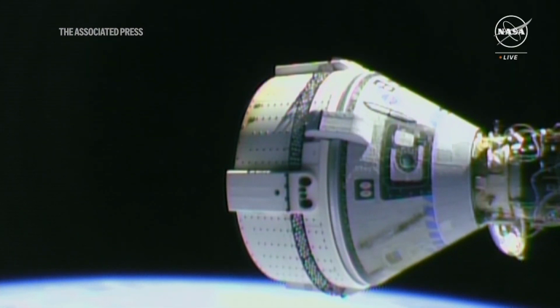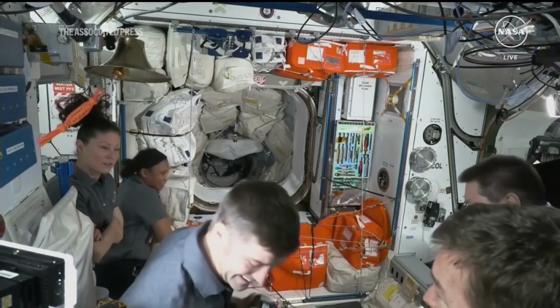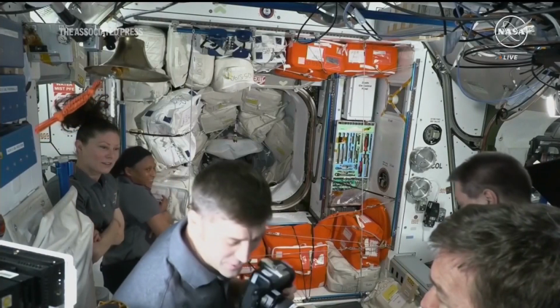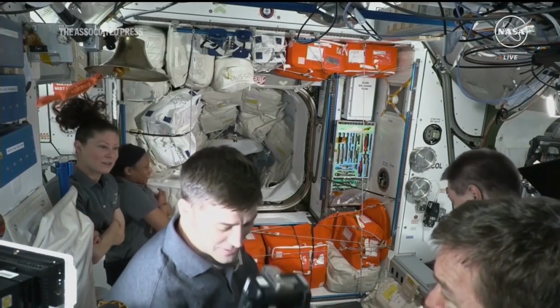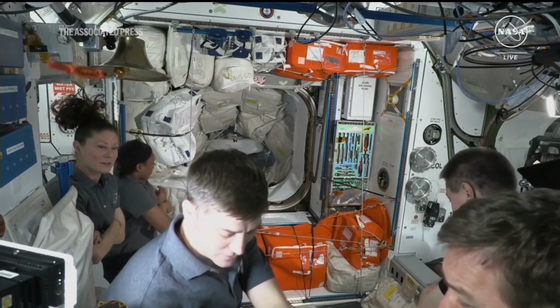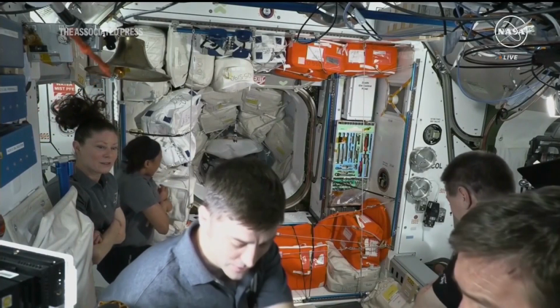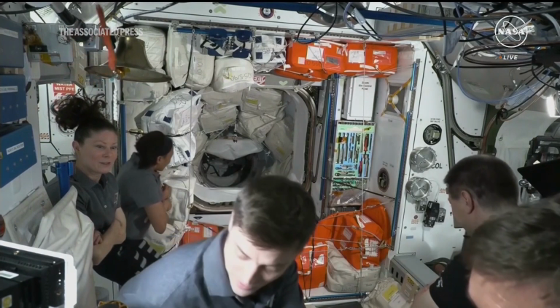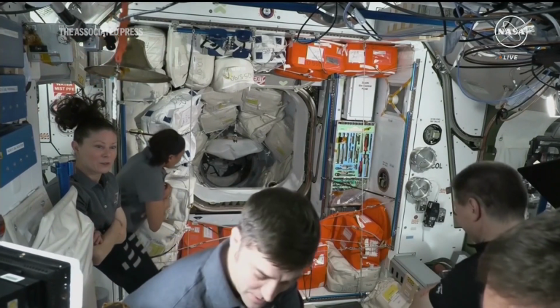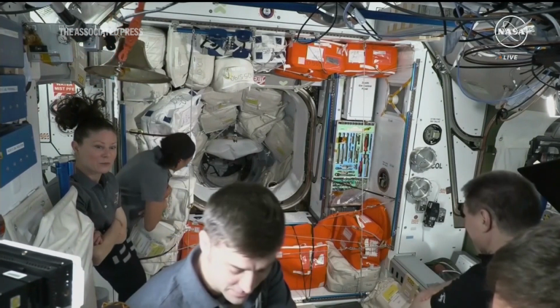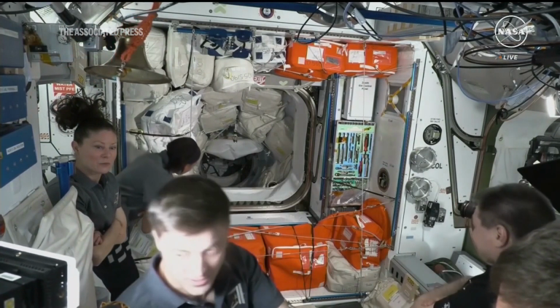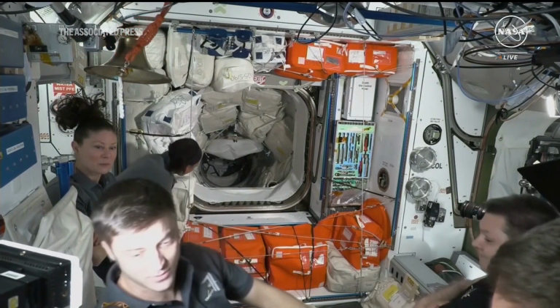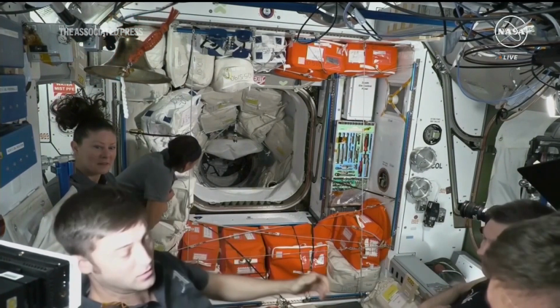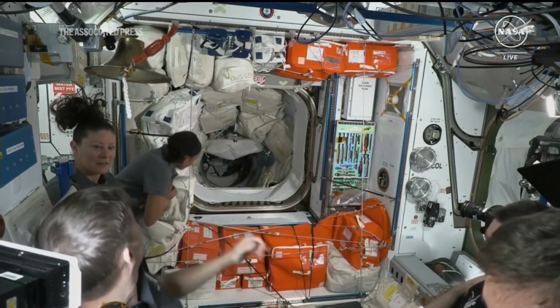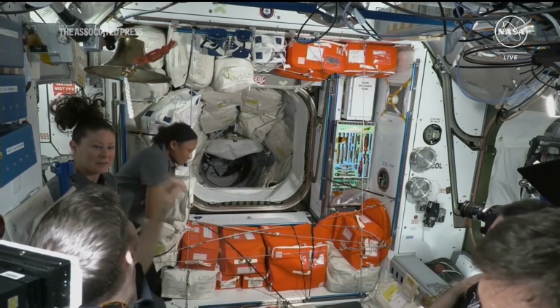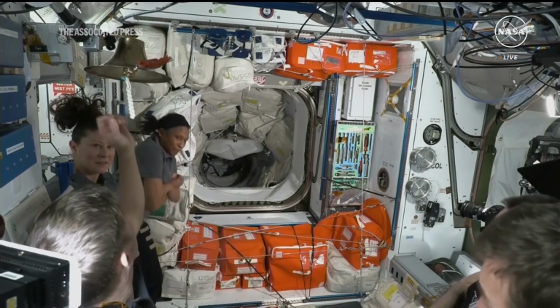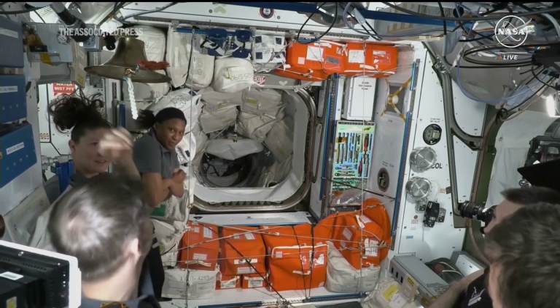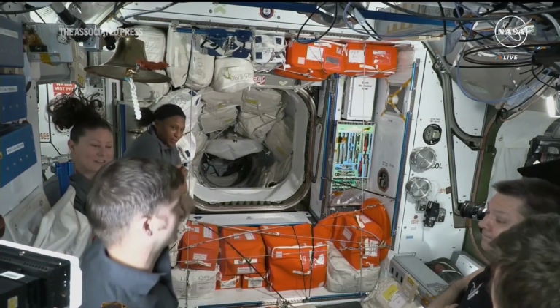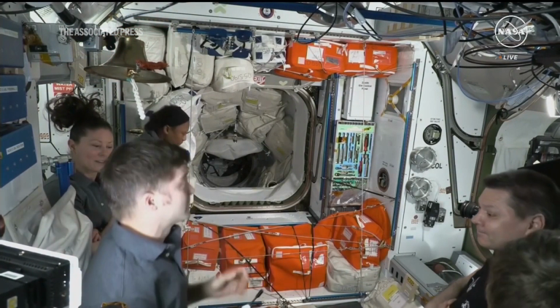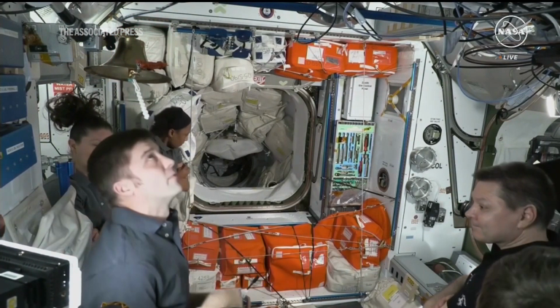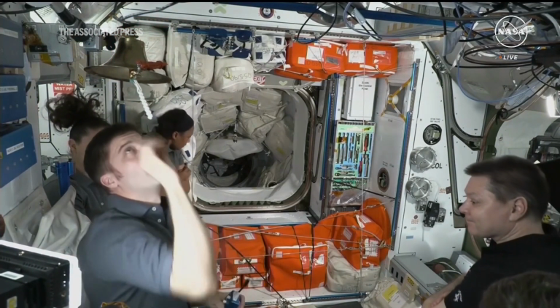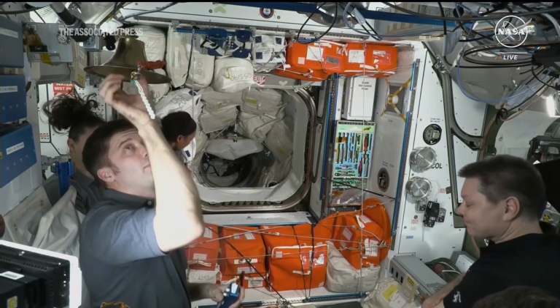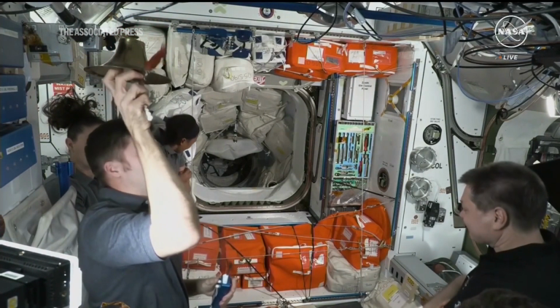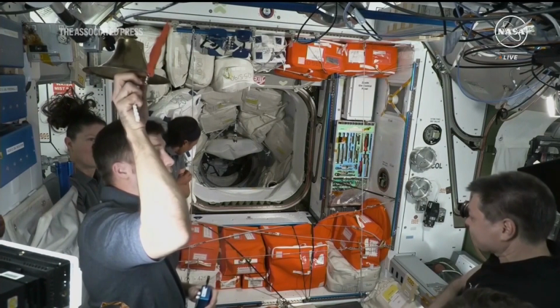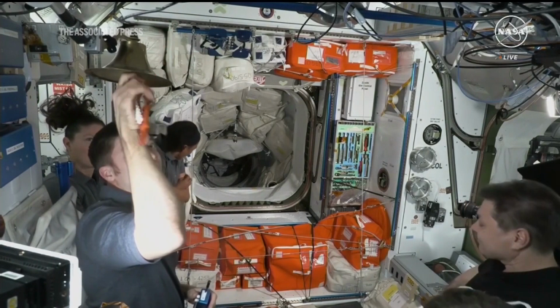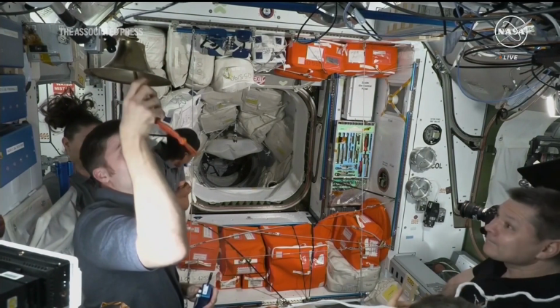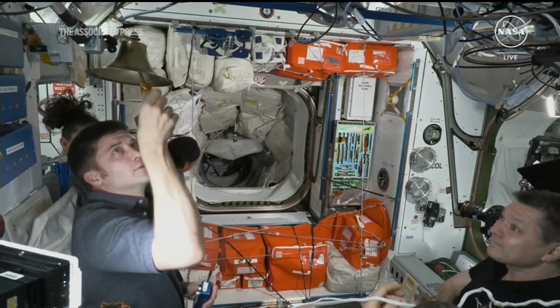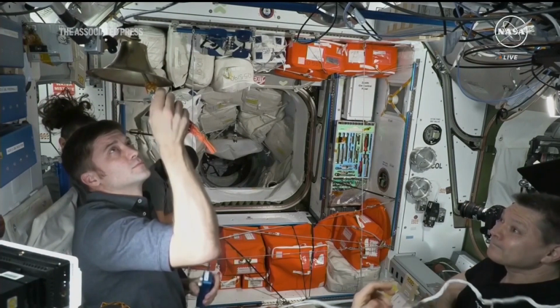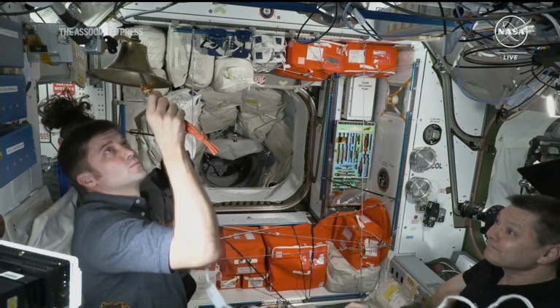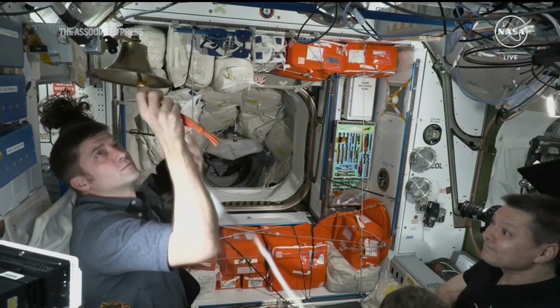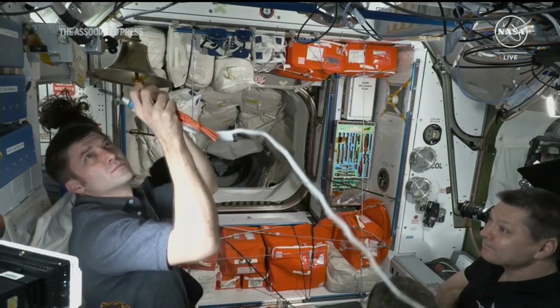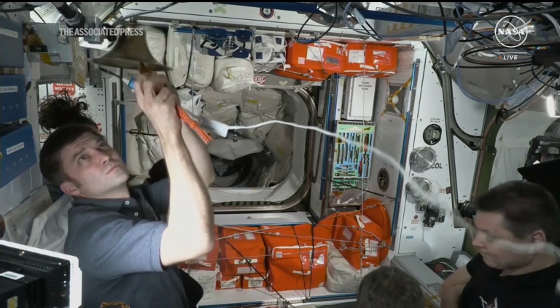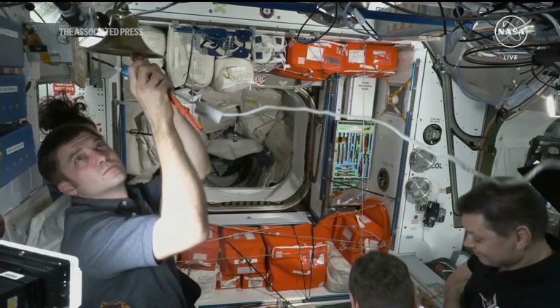Once the hatch is open, we'll be waiting to see the bell on the space station's side be rung to welcome two new visitors to the International Space Station.